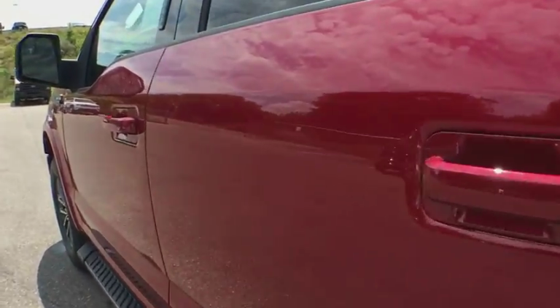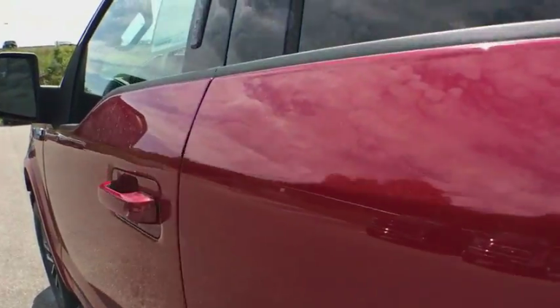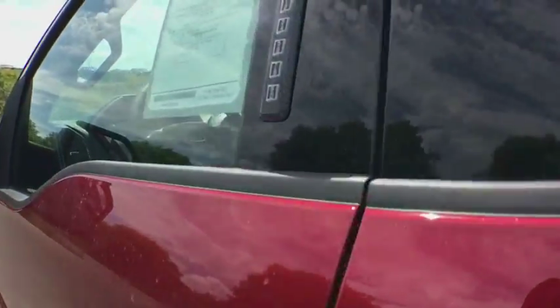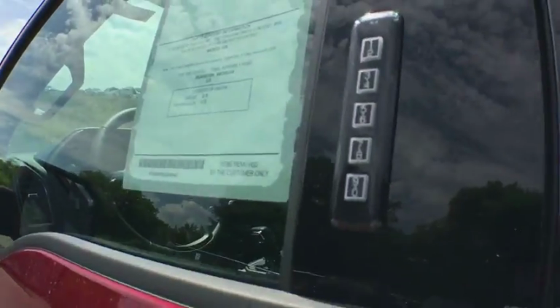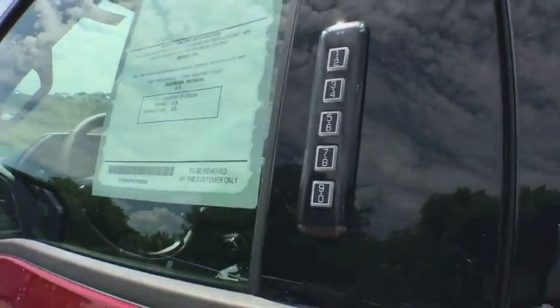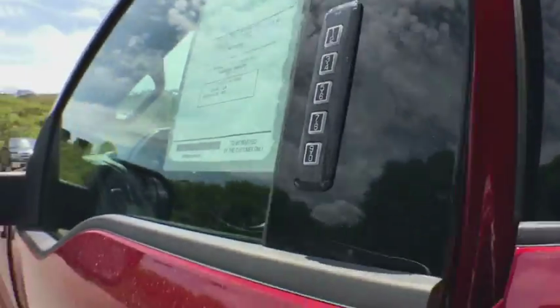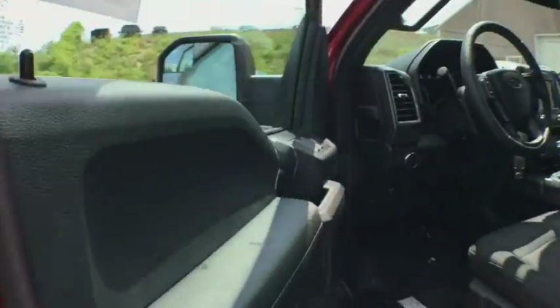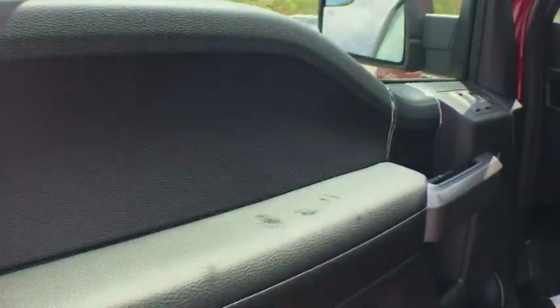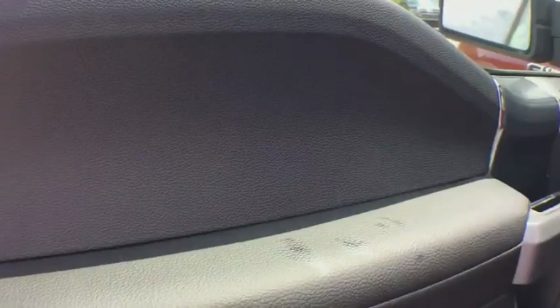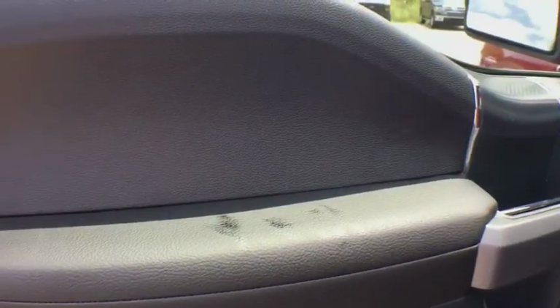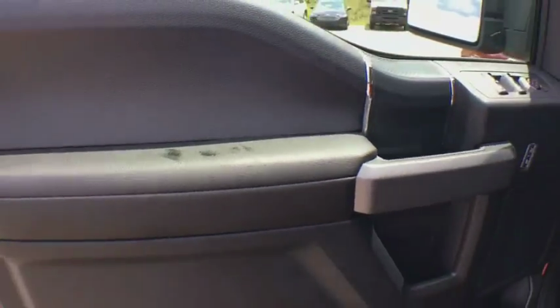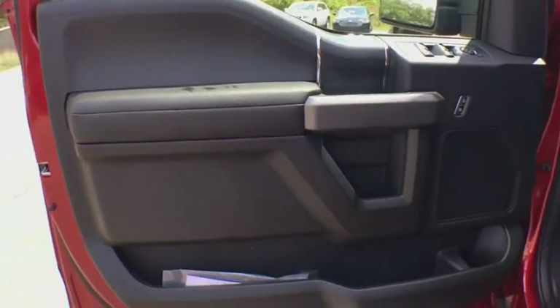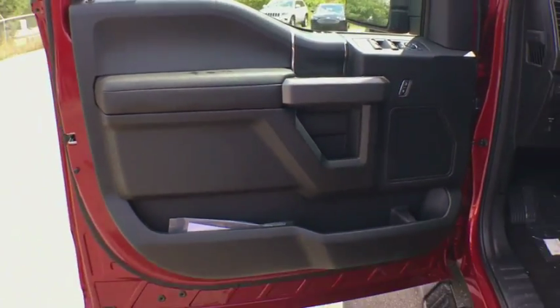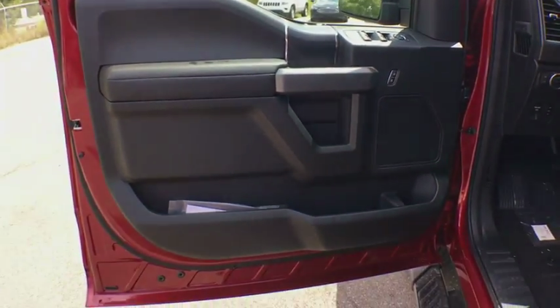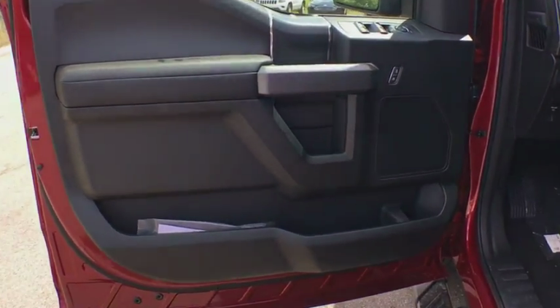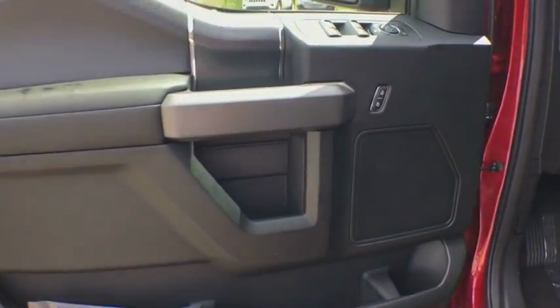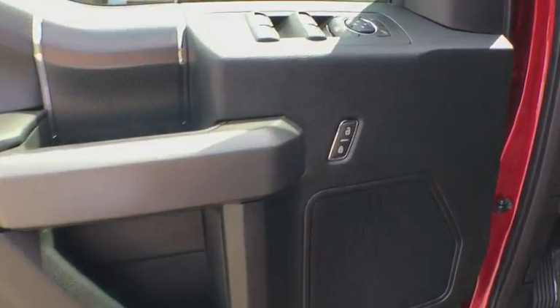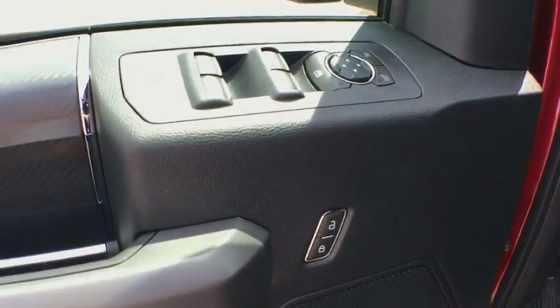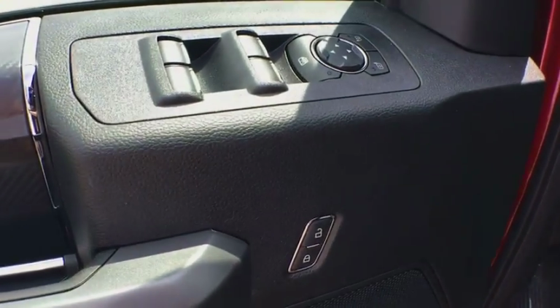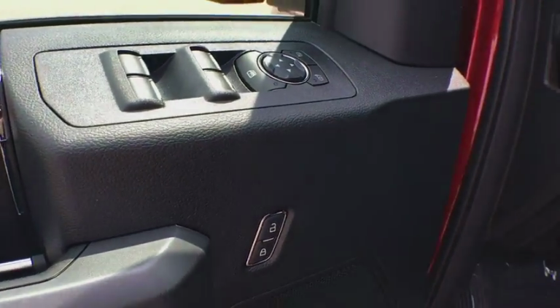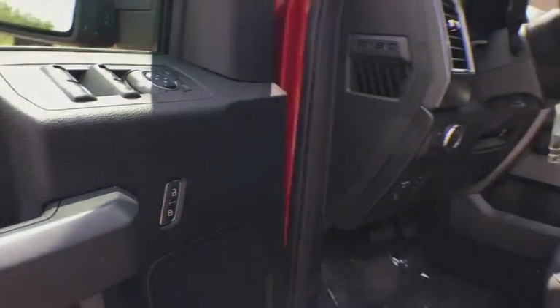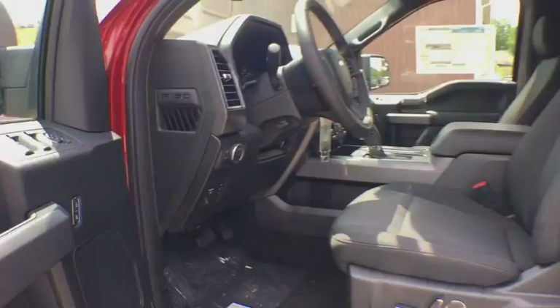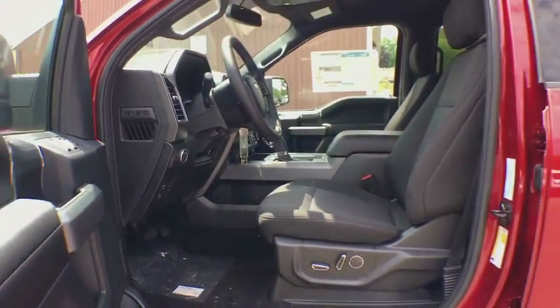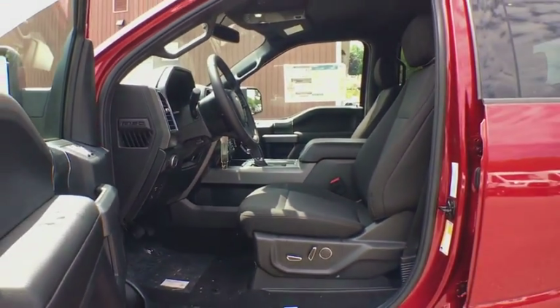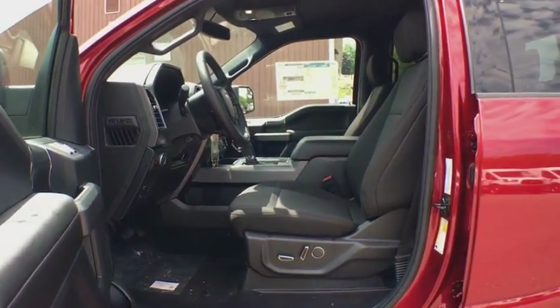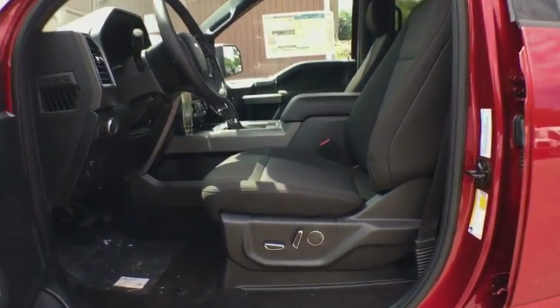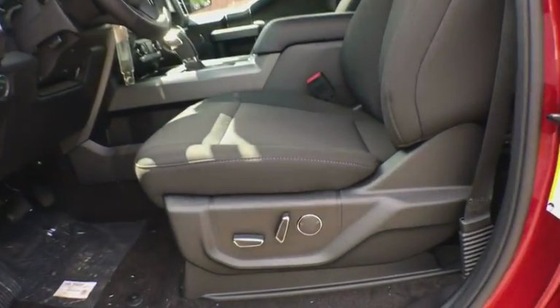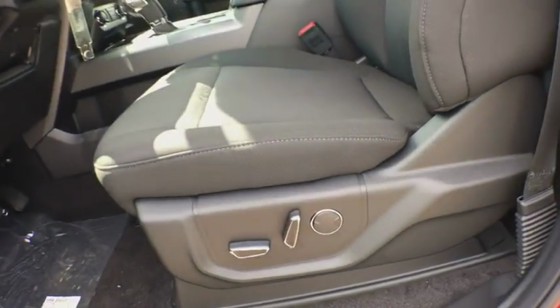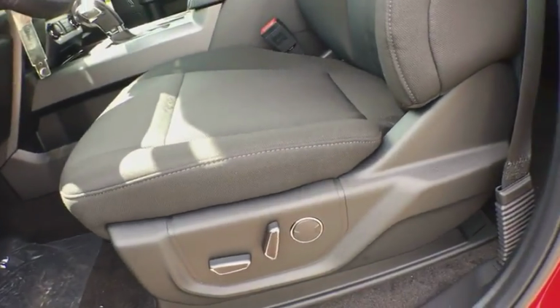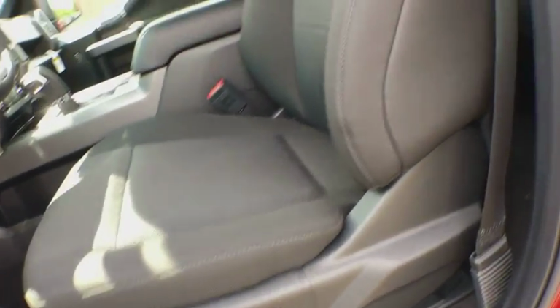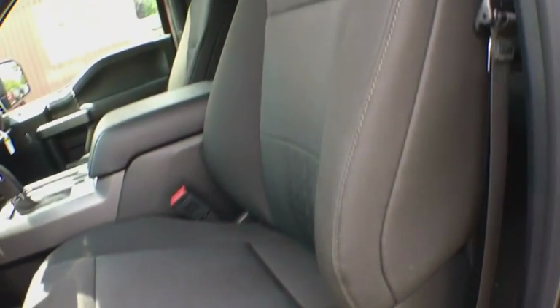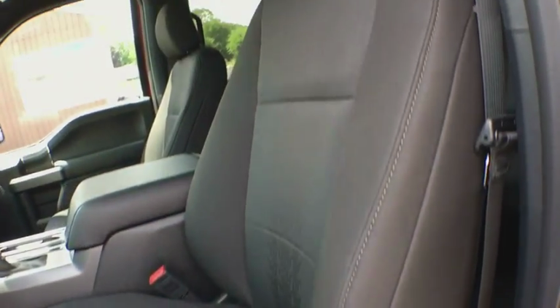Power steering. Cruise control. Four-wheel drive. Floor mats. Aluminum wheels. Four-wheel disc brakes. AM FM stereo radio. CD player. Passenger airbag. Power door locks. MP3 player.